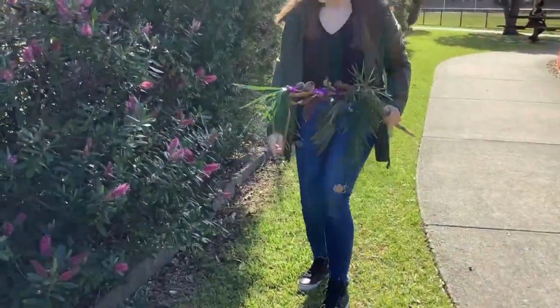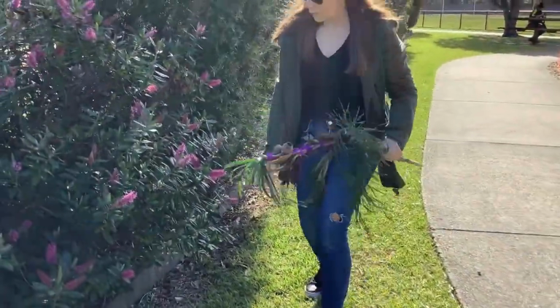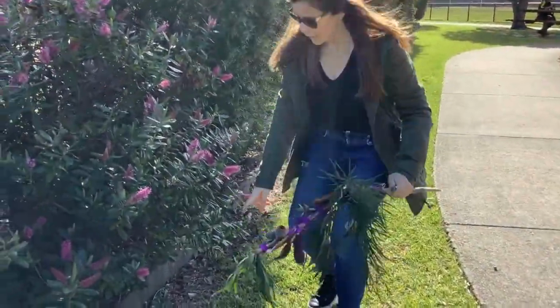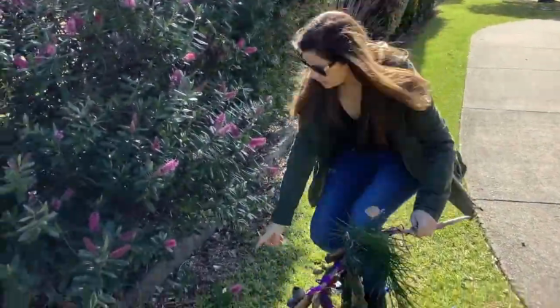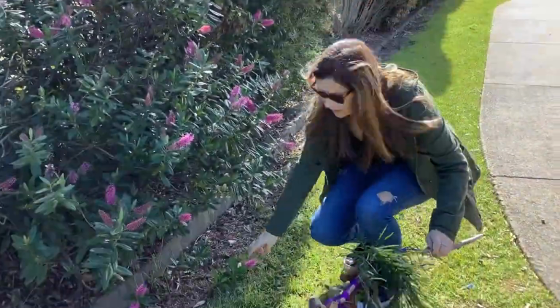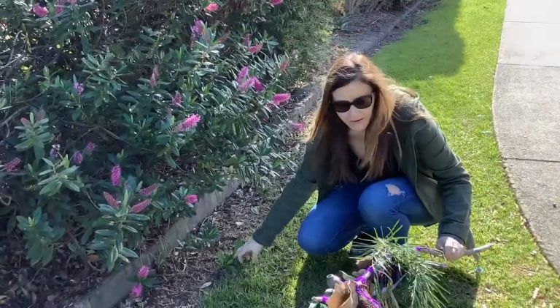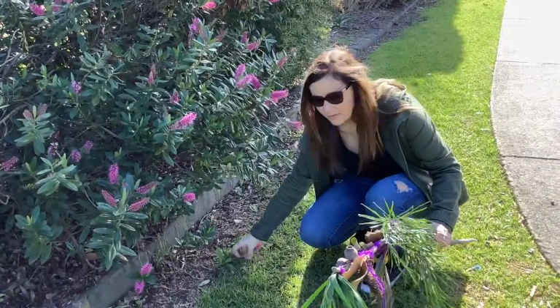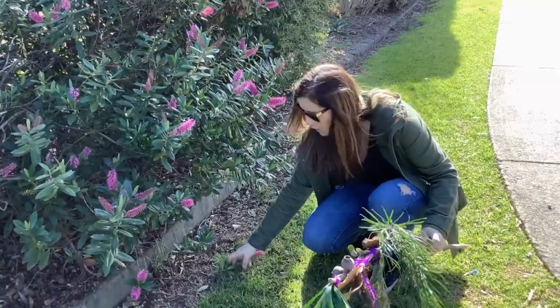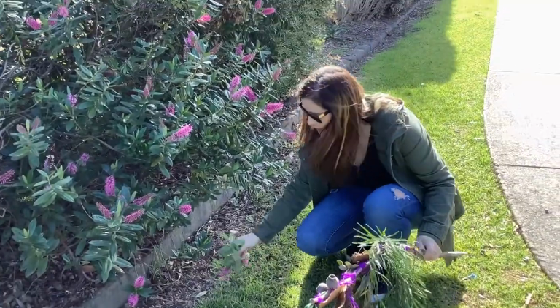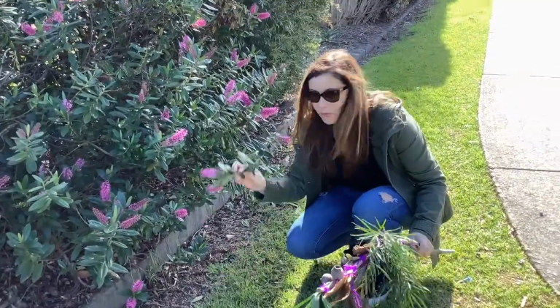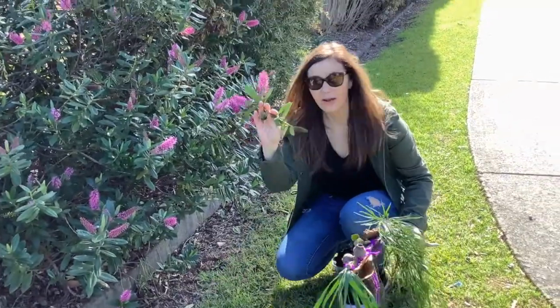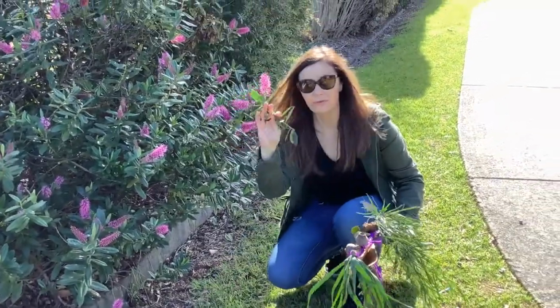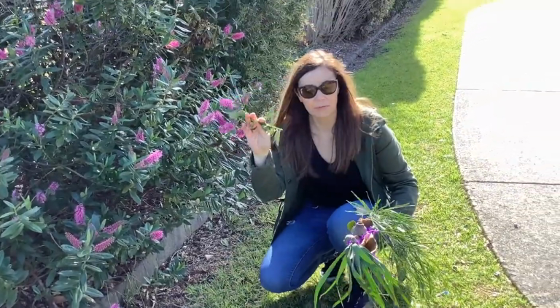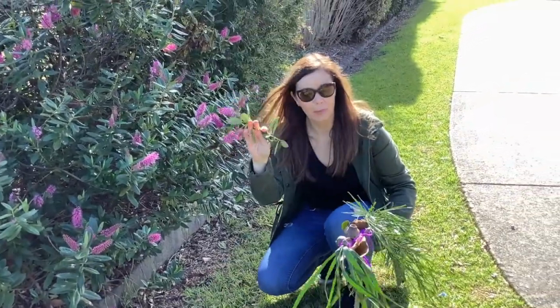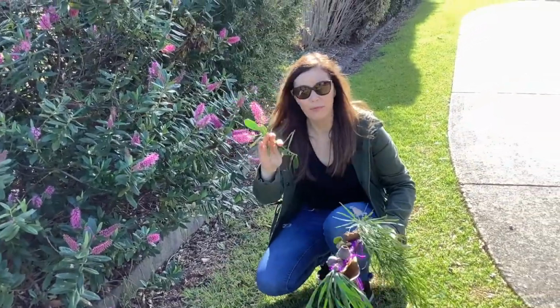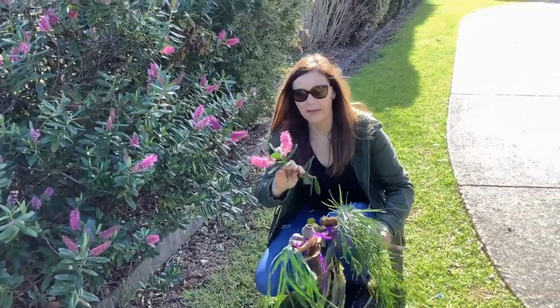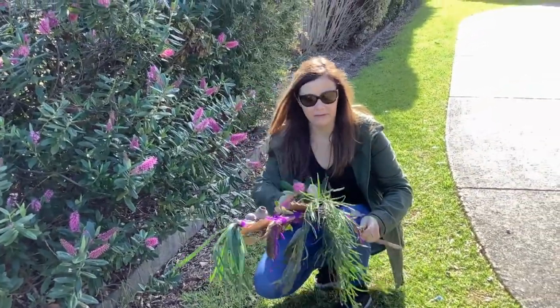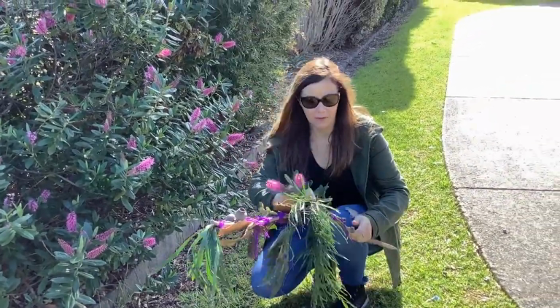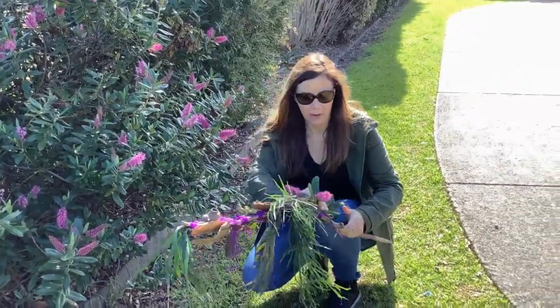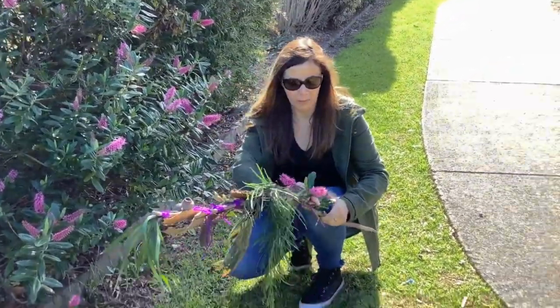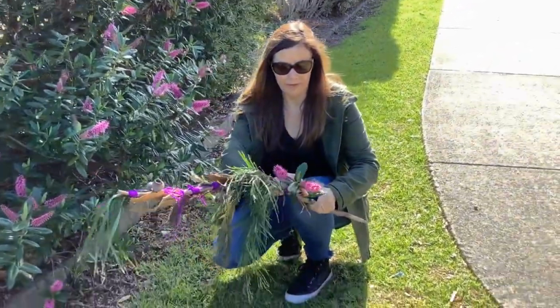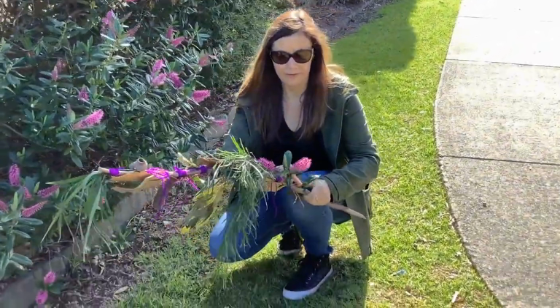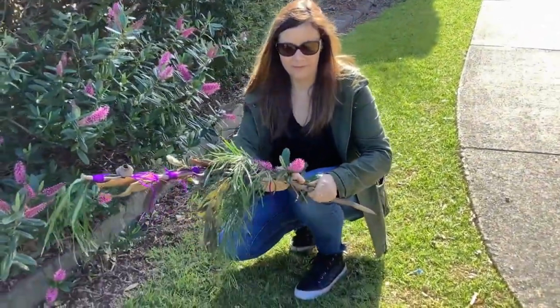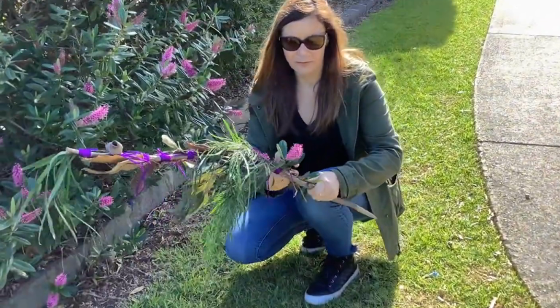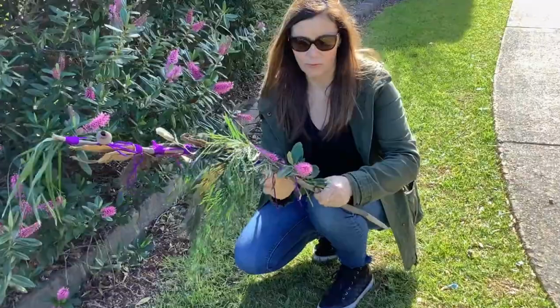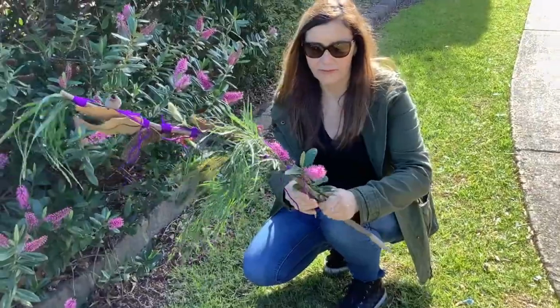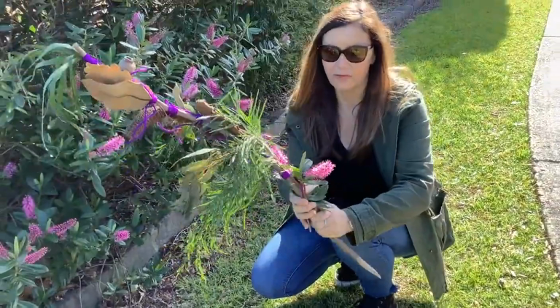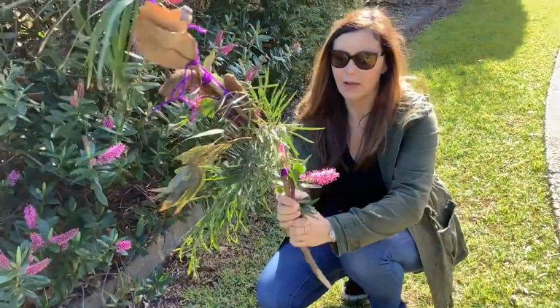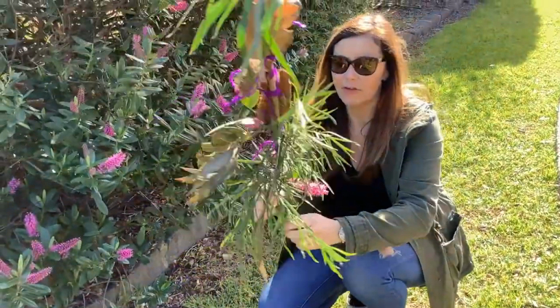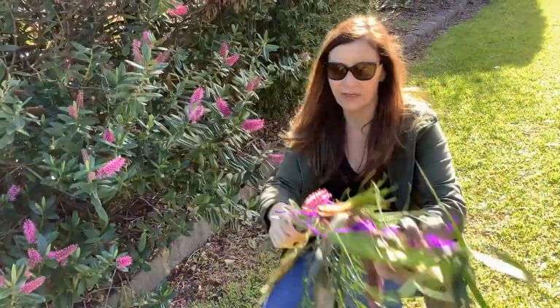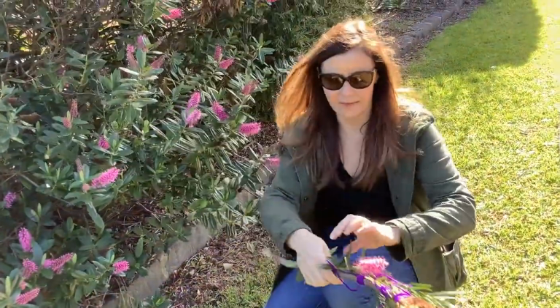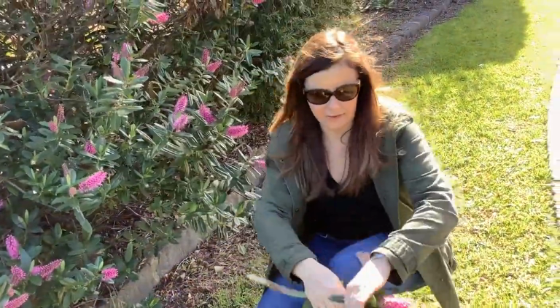Oh look how pretty these flowers are! There are some on the ground so I'm gonna pop this on my journey stick as well.